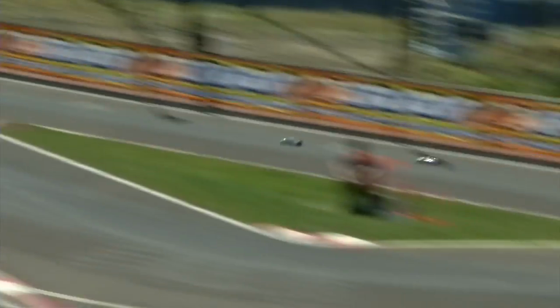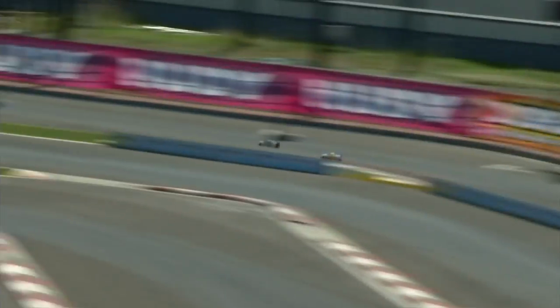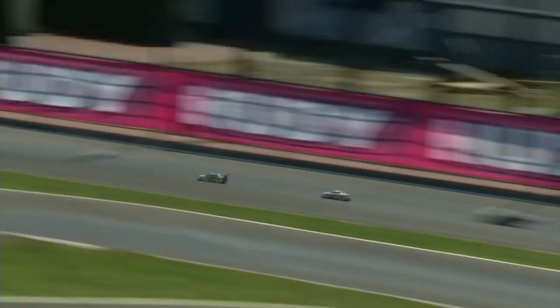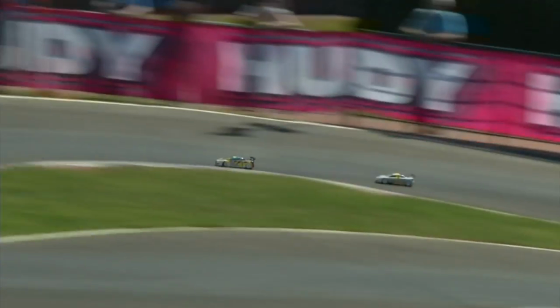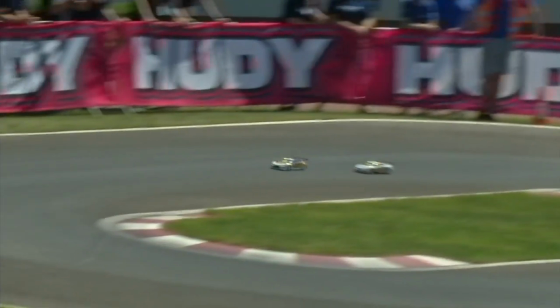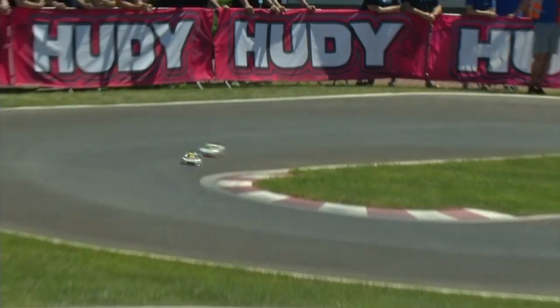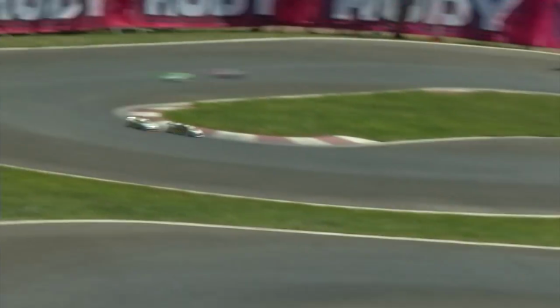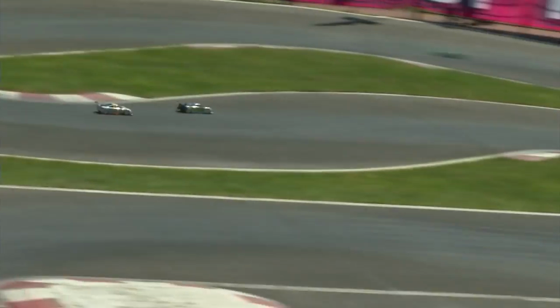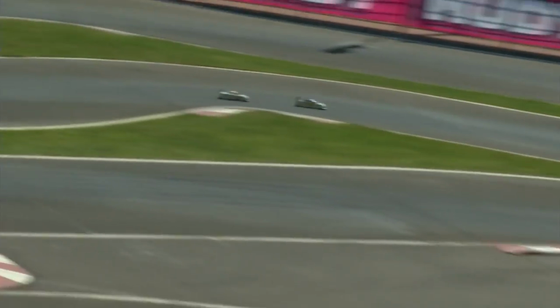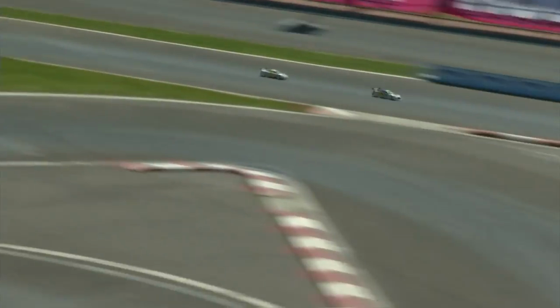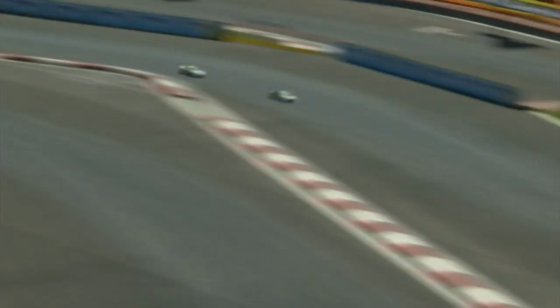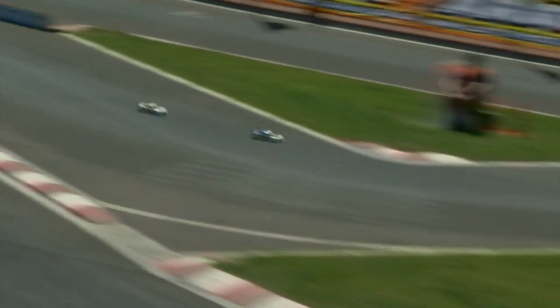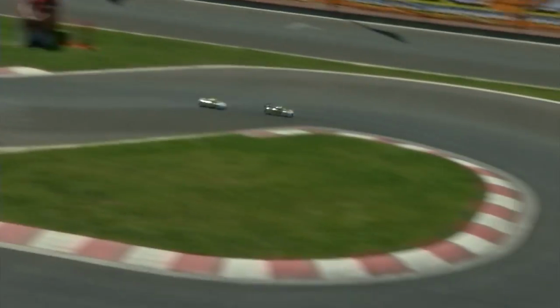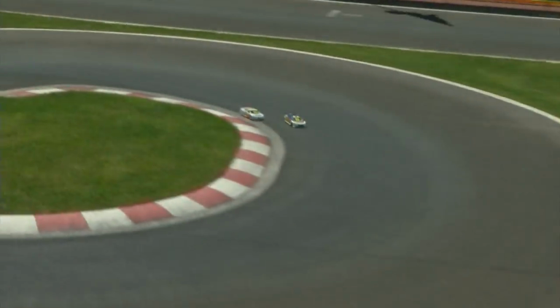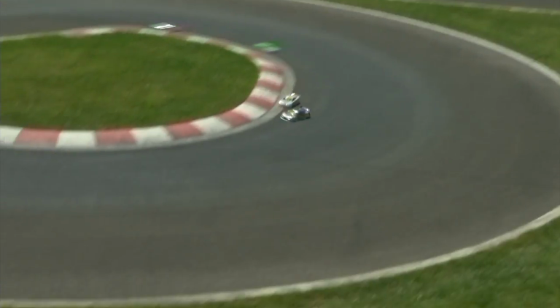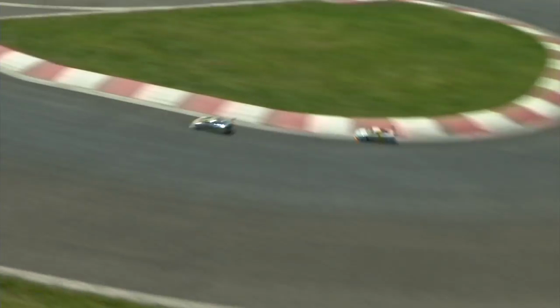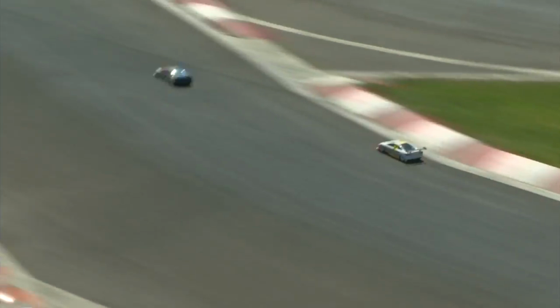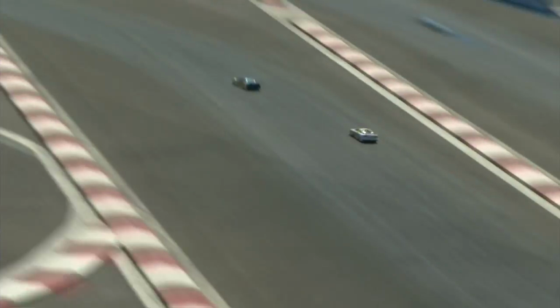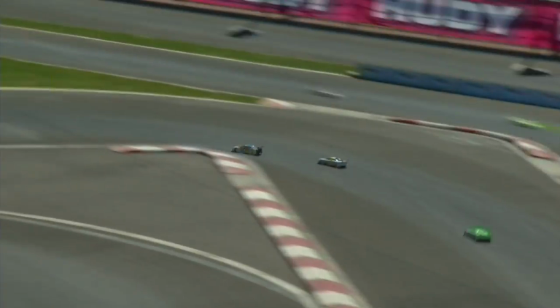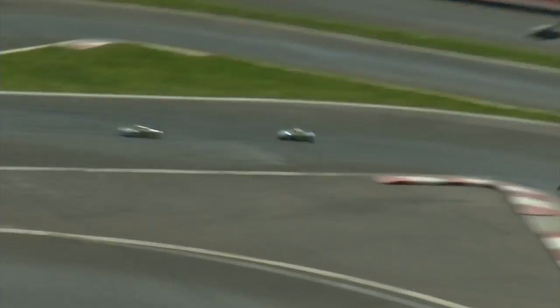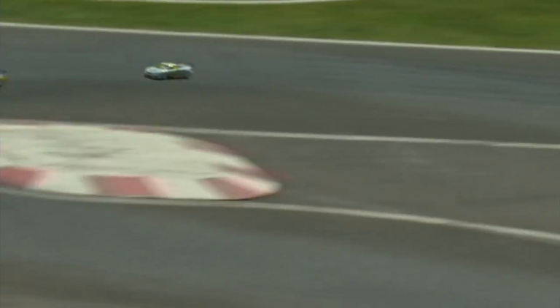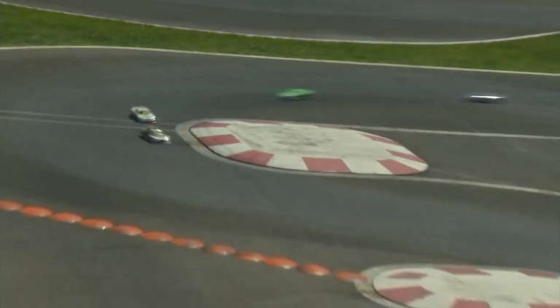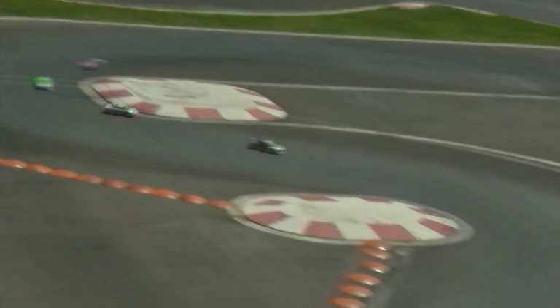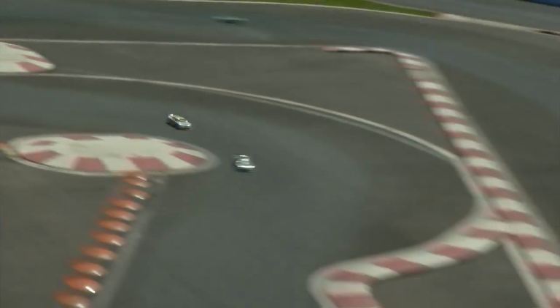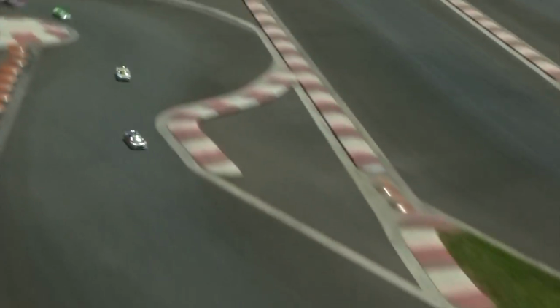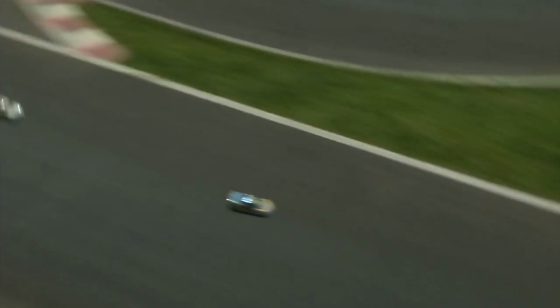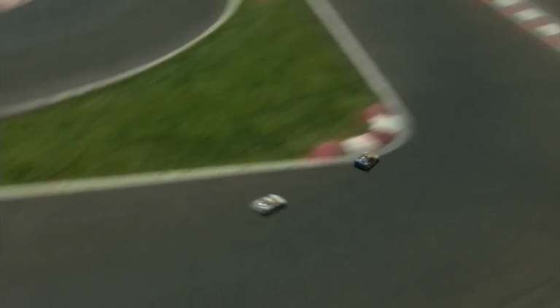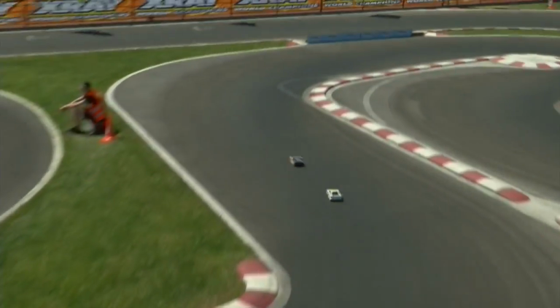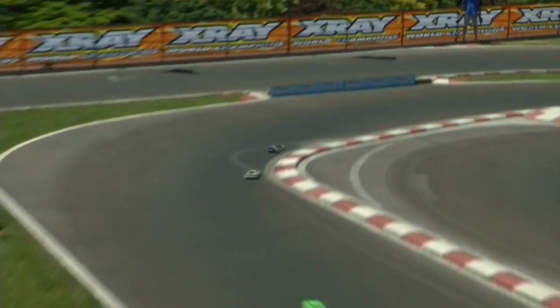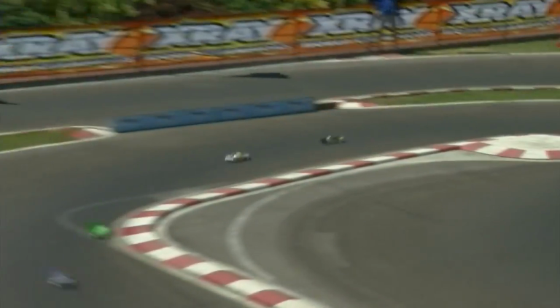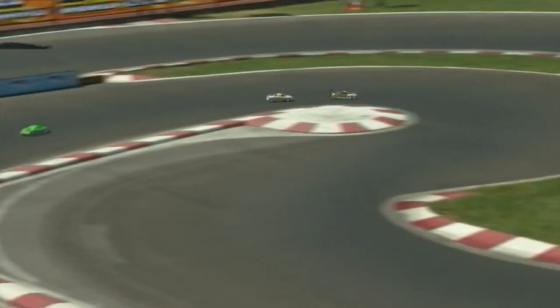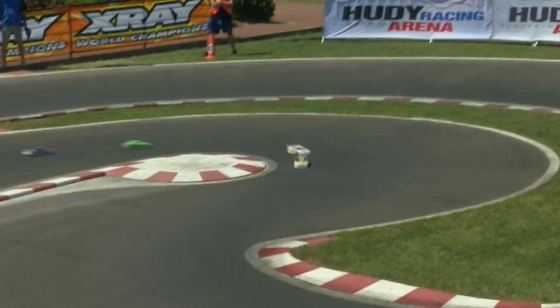Coelho then — Bruno Coelho having a look. He's got the X-Ray chassis, so he should know his way around here. Well, at least the chassis should — he'd expect it to be tuned well. Just losing the back end there in the technical part of the infield.